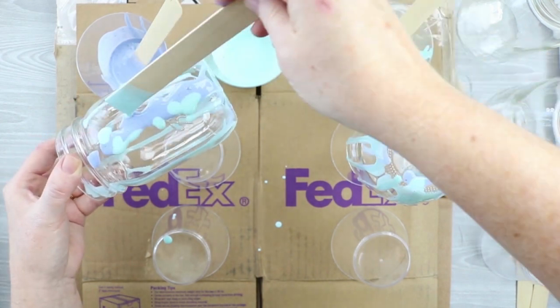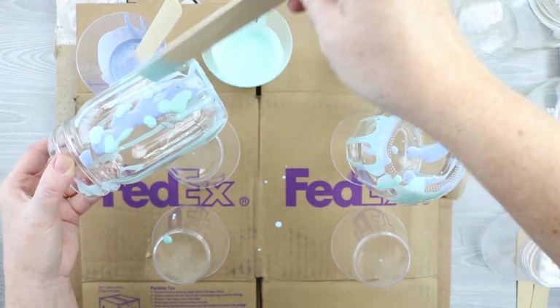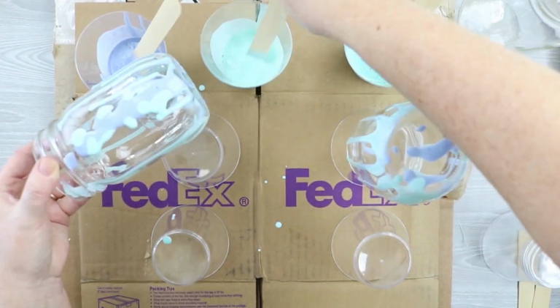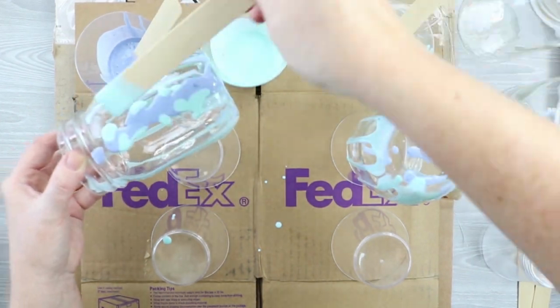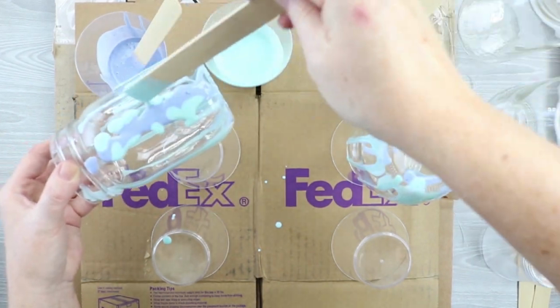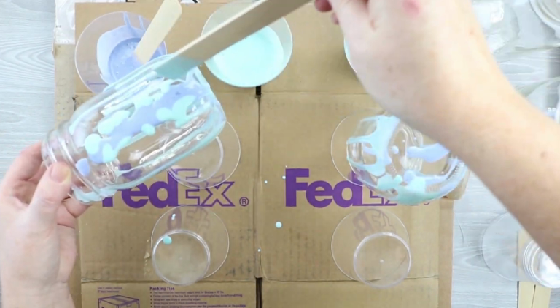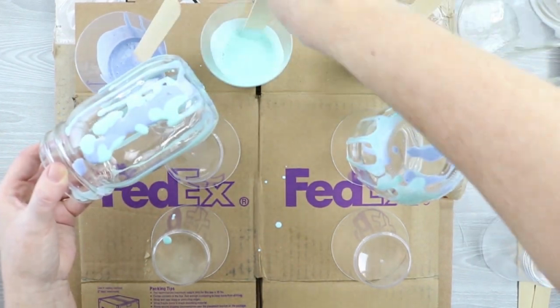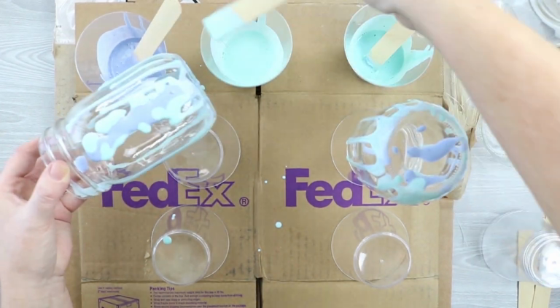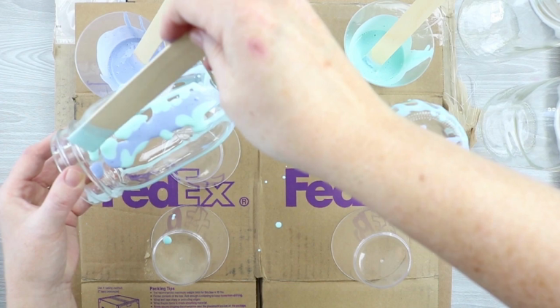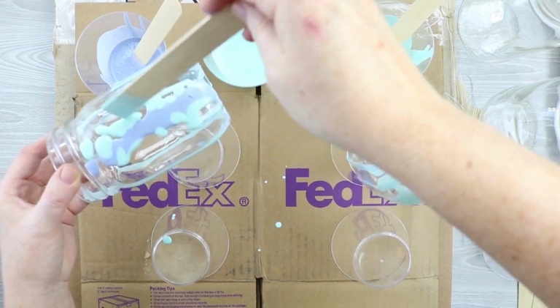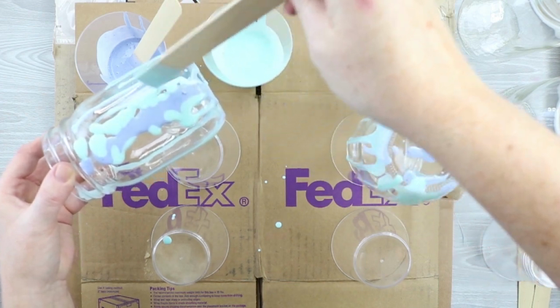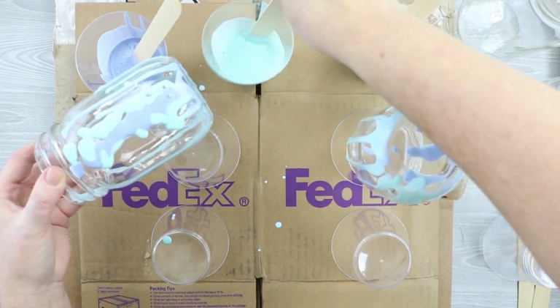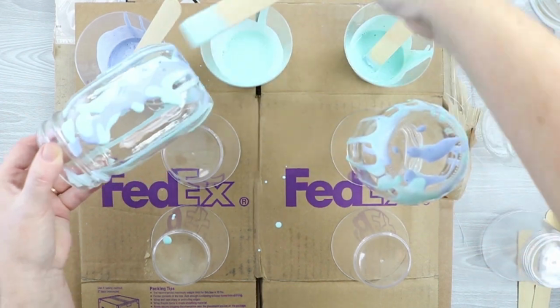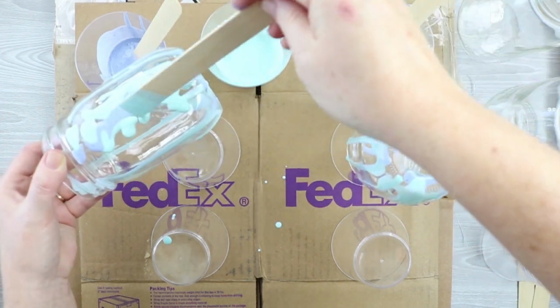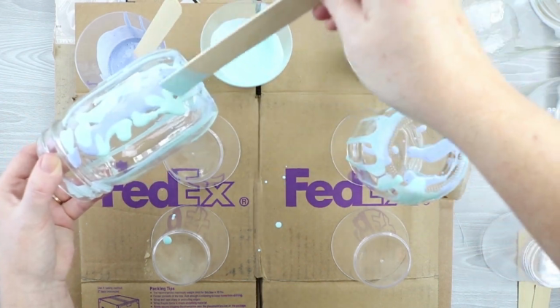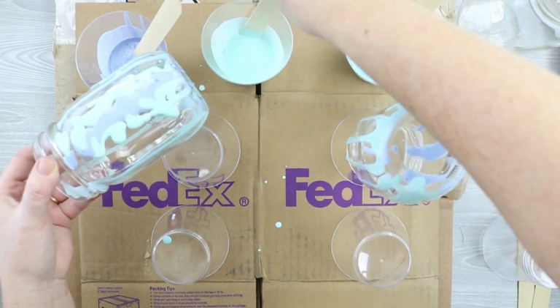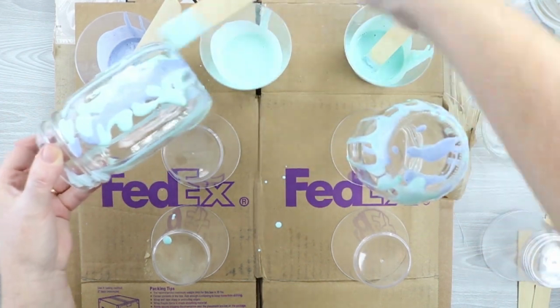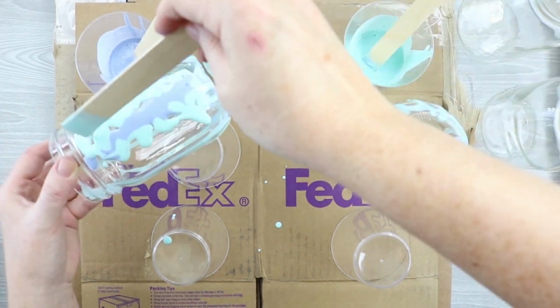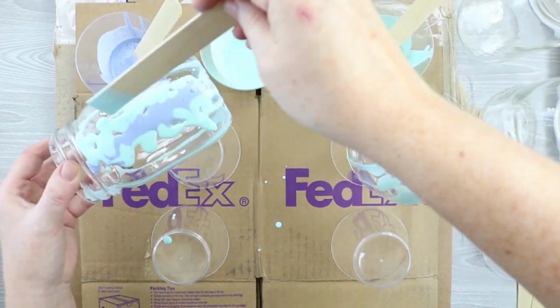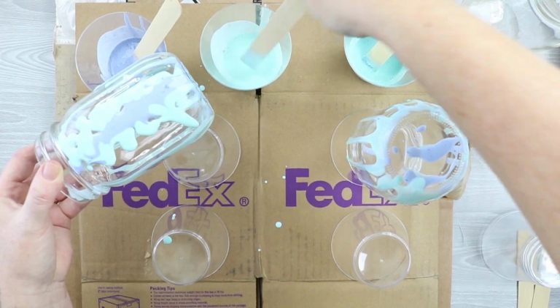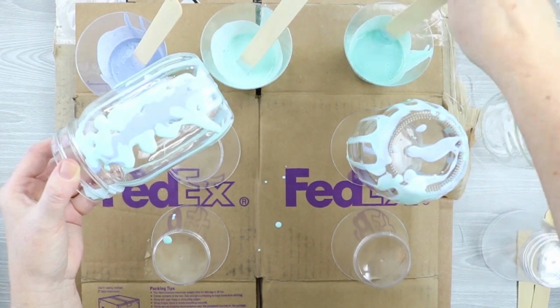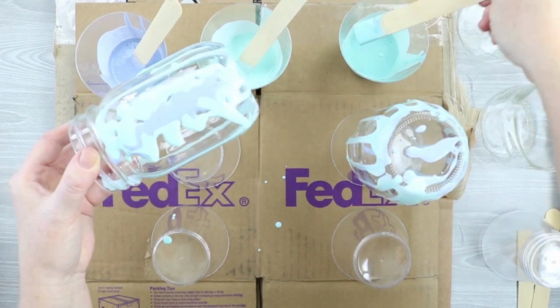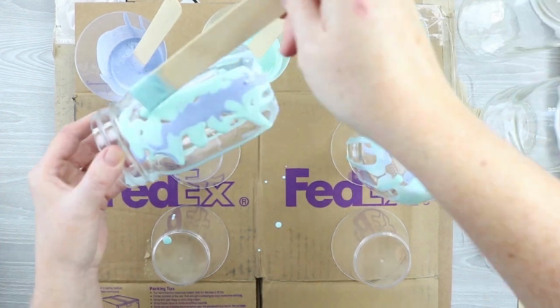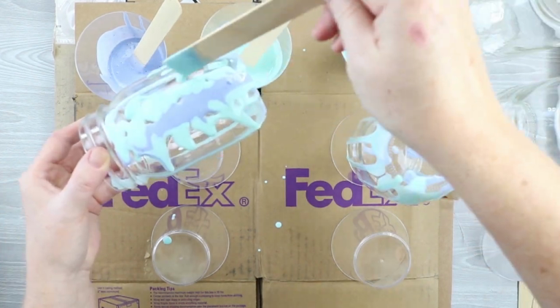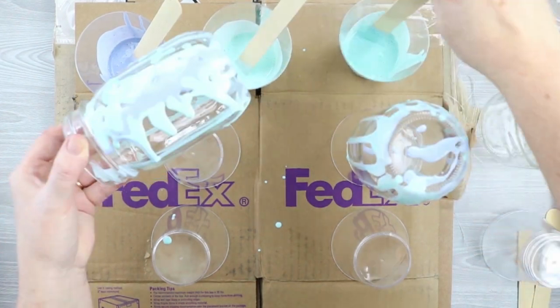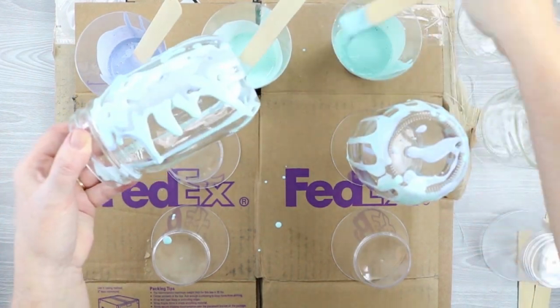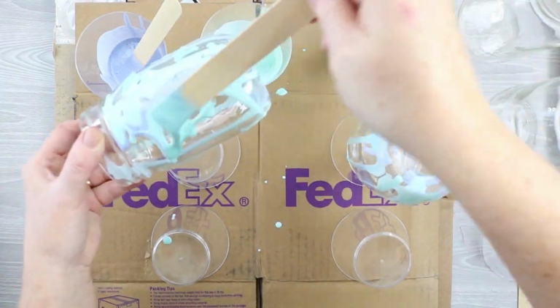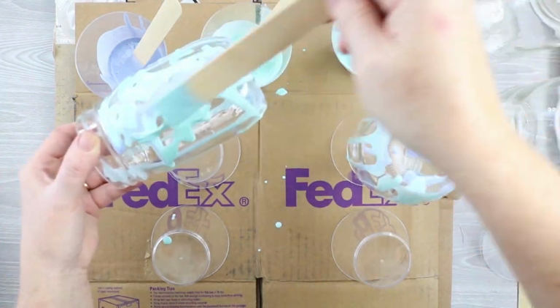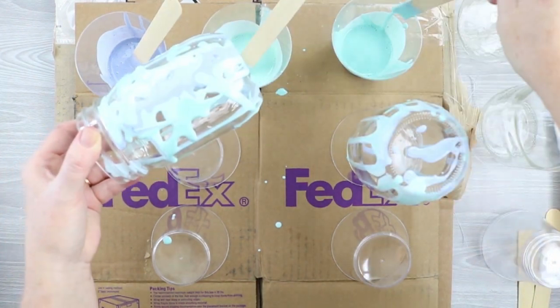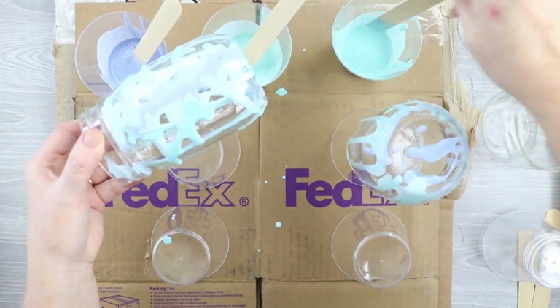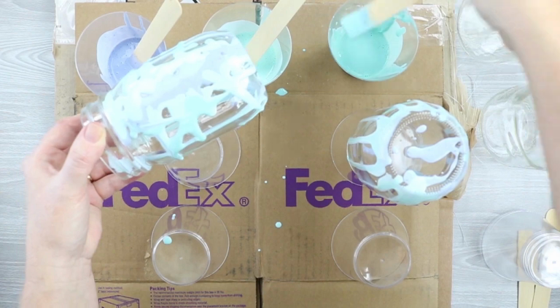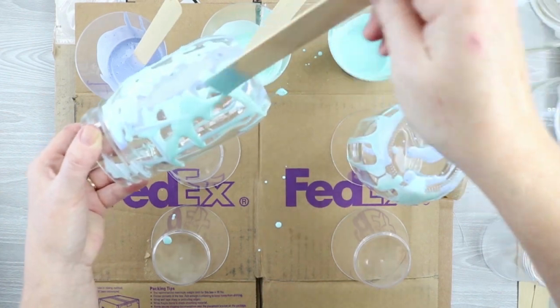The frosted glass paint will do the rest of the work and will turn out with that frosty consistency. The marbling medium will just turn clear, so you have that frosty, marbled effect with these three colors. It really gives the jar that vintage look without any extra work.